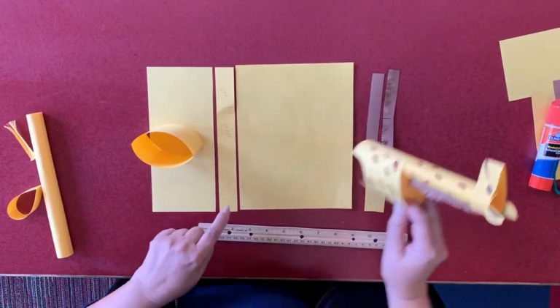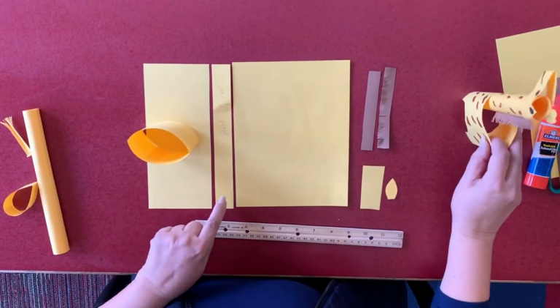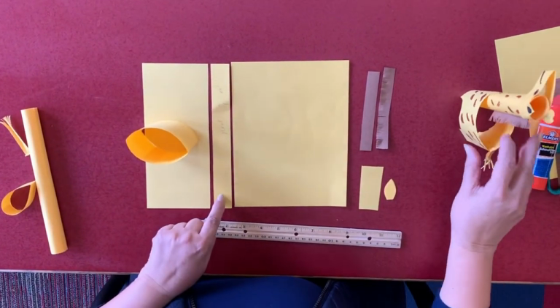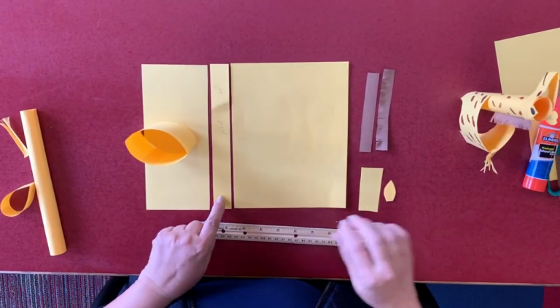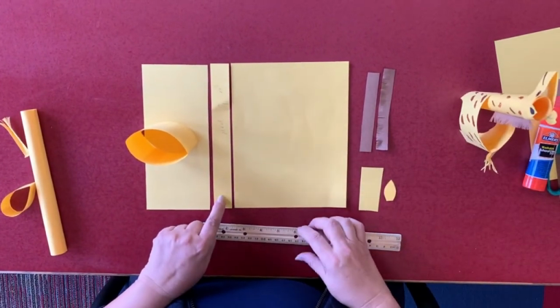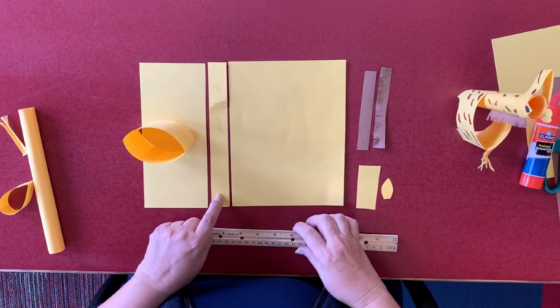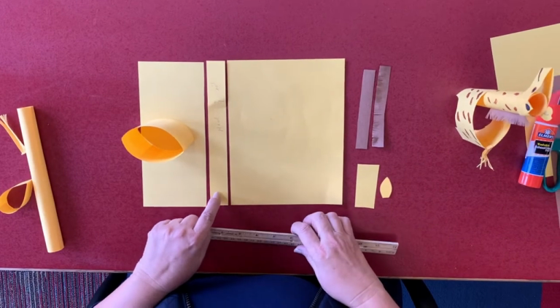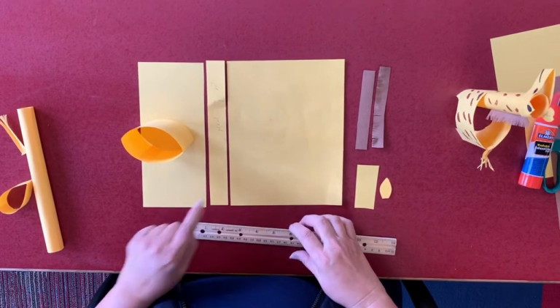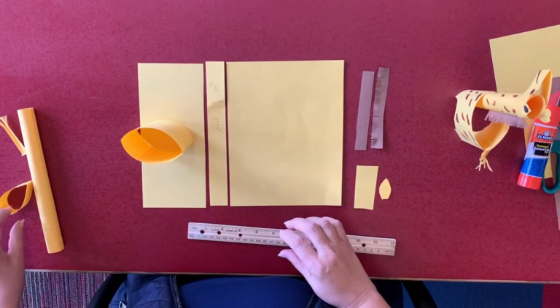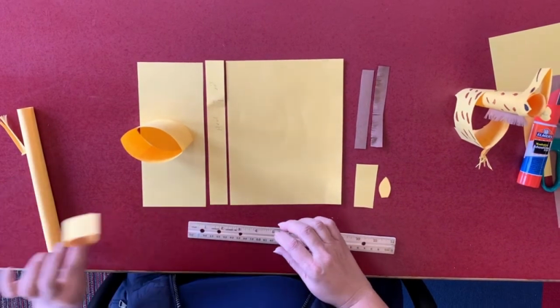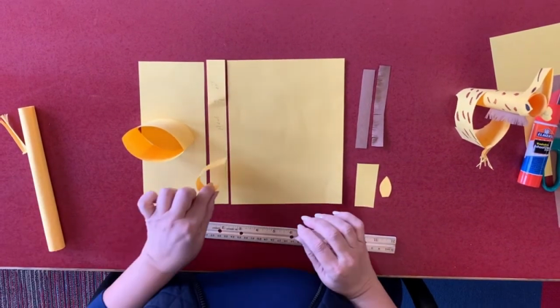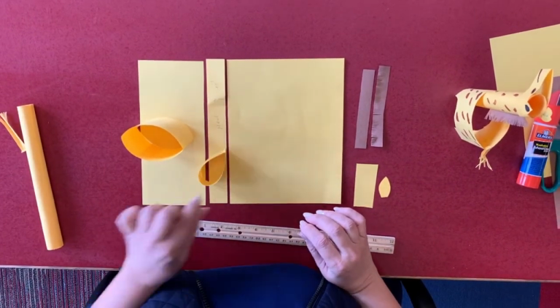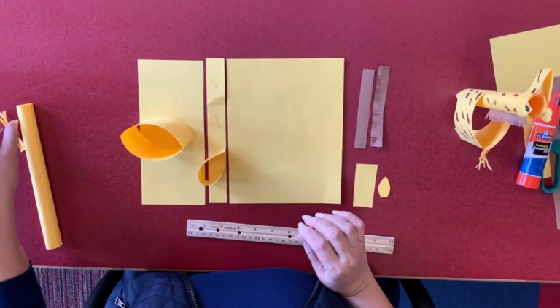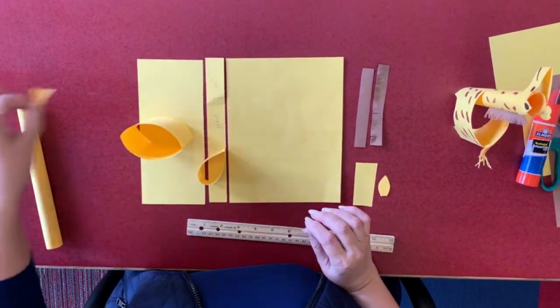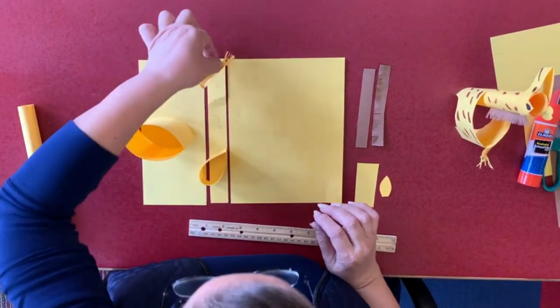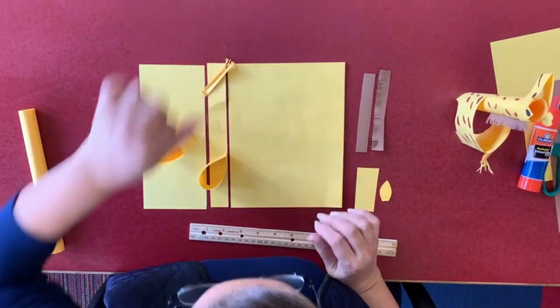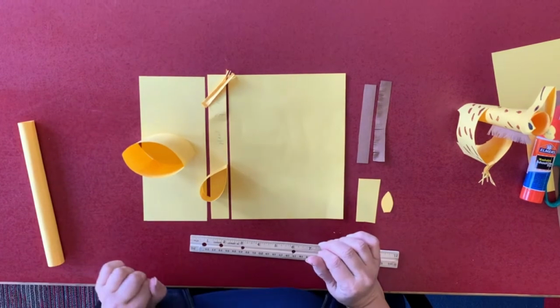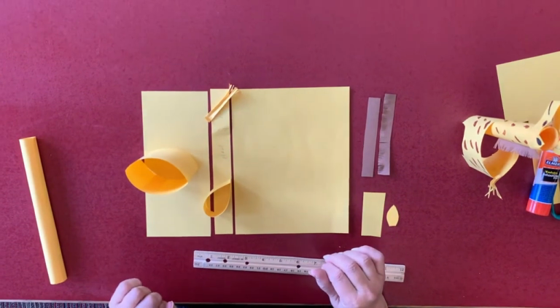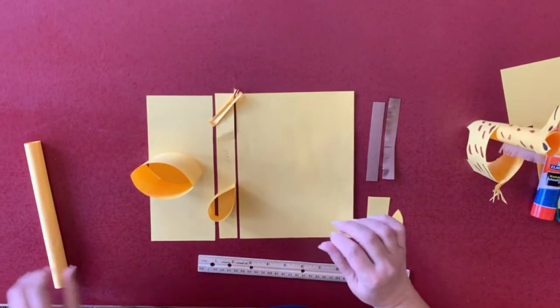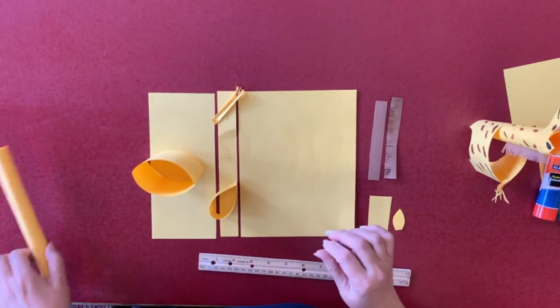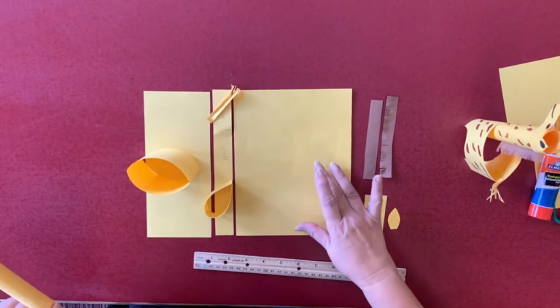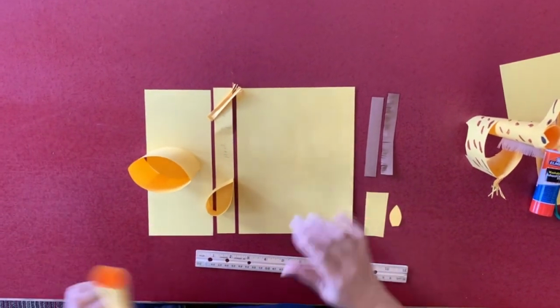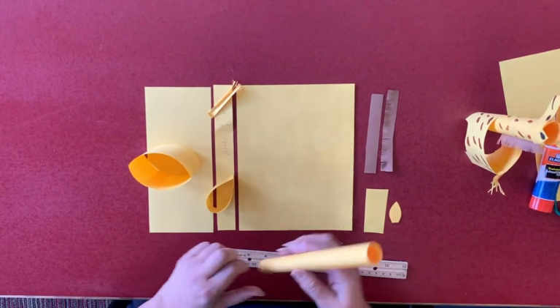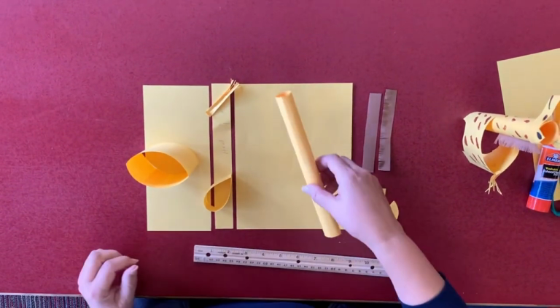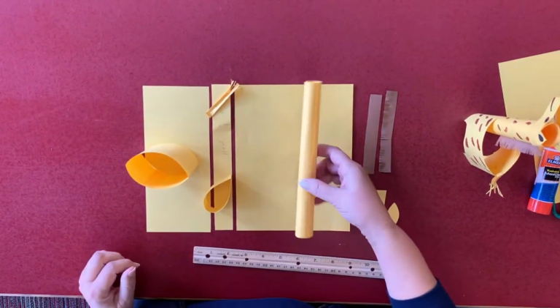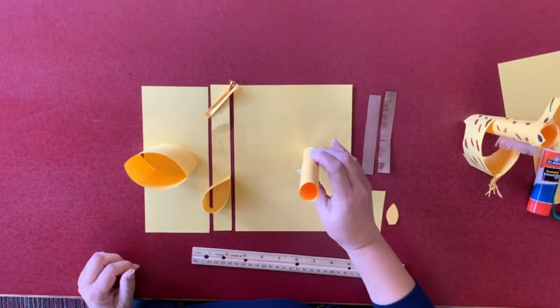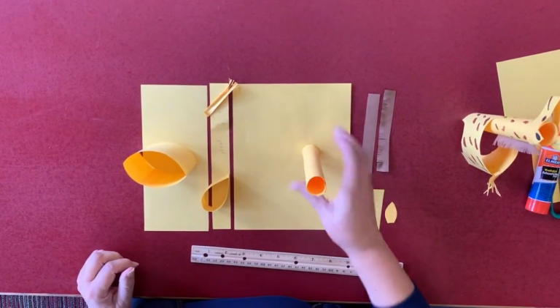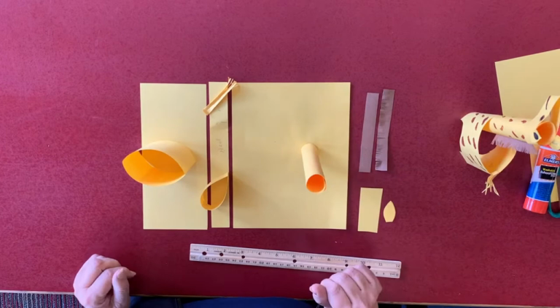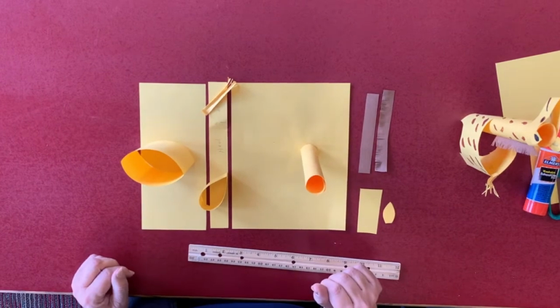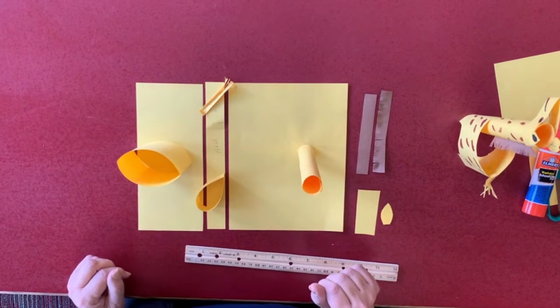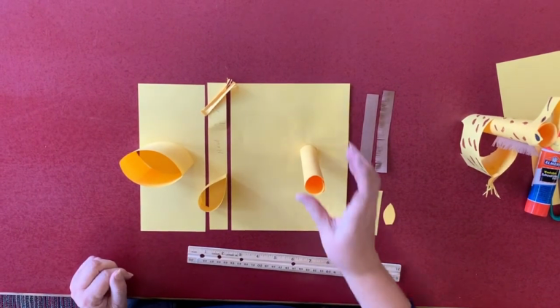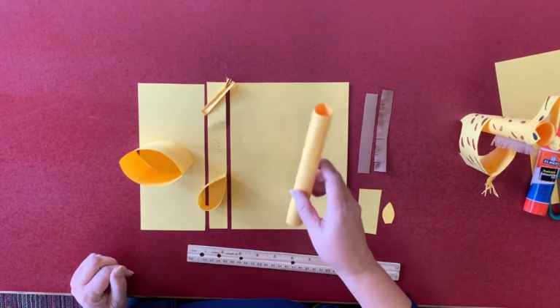Now this piece right here is going to be the head and the tail. And then the rest will be for the neck.